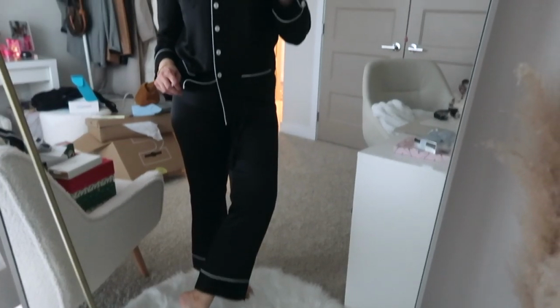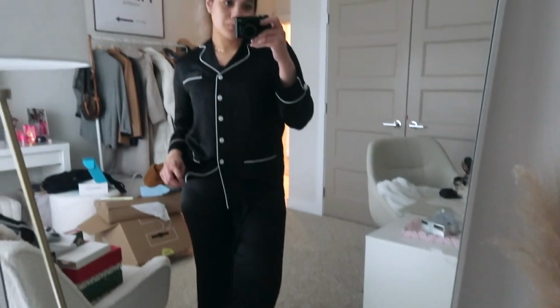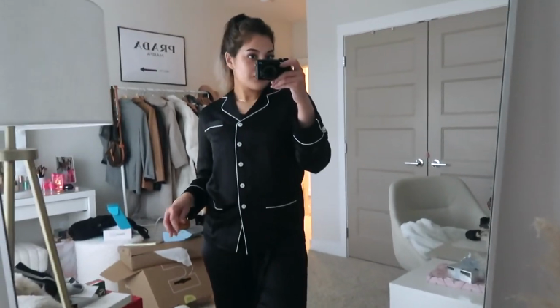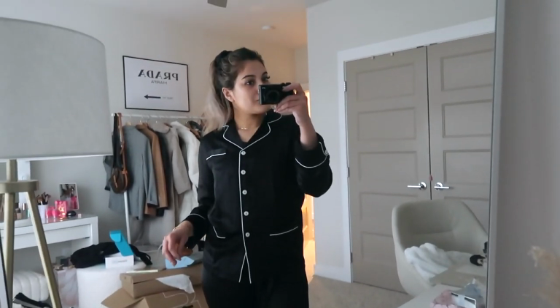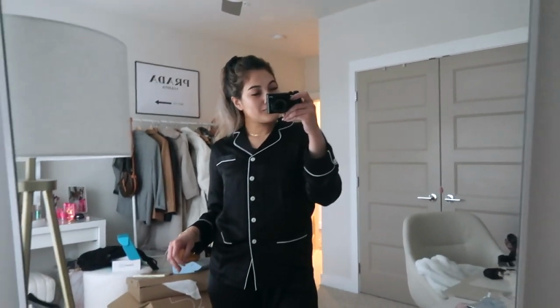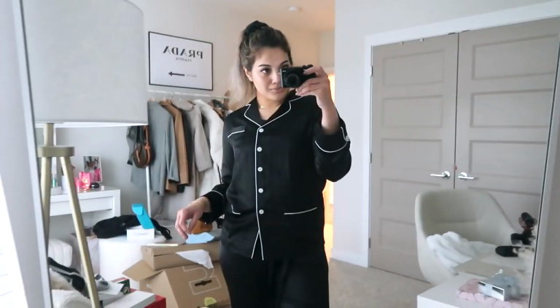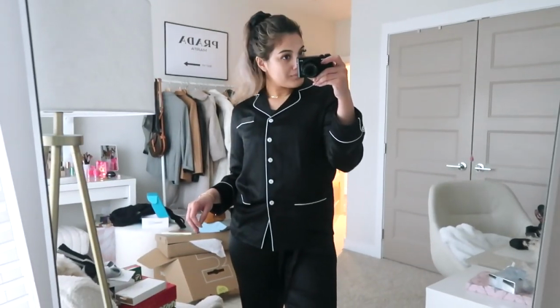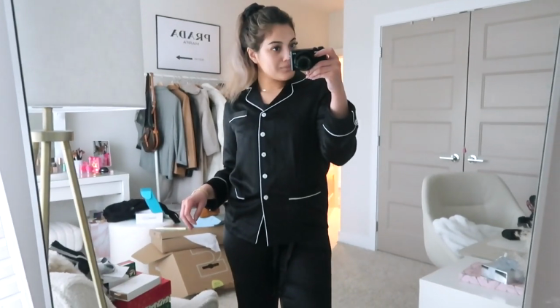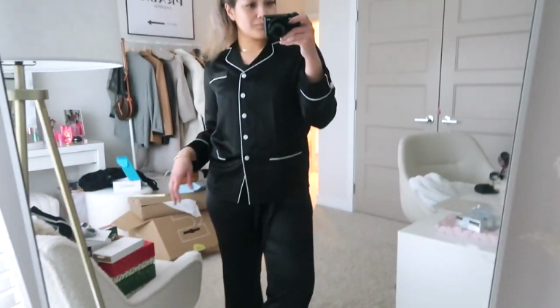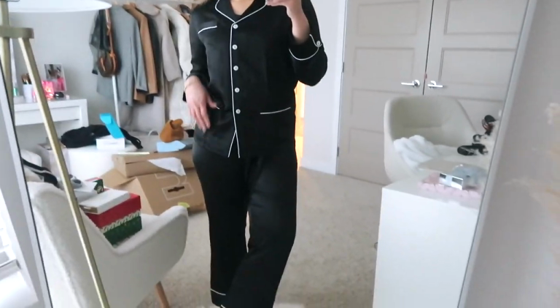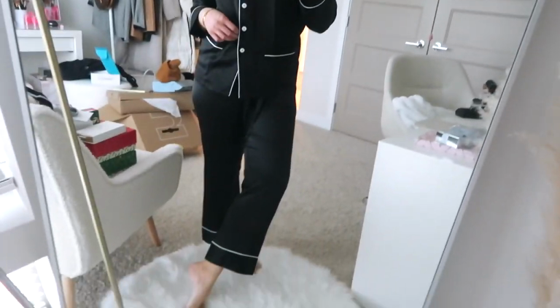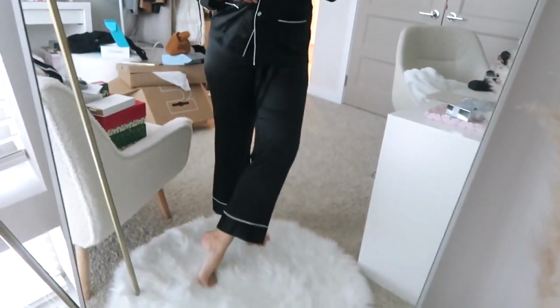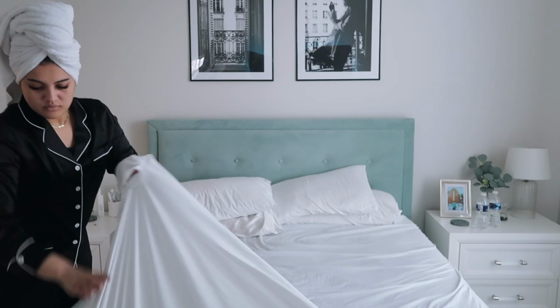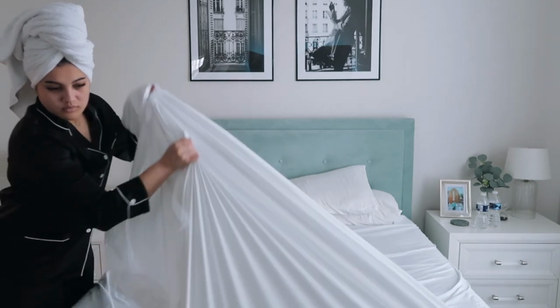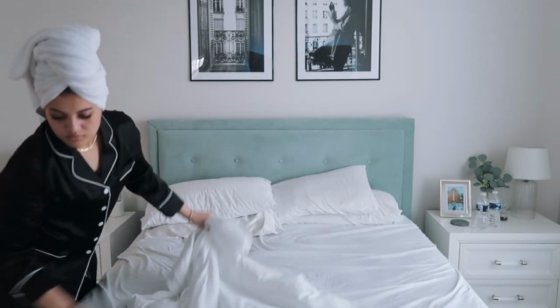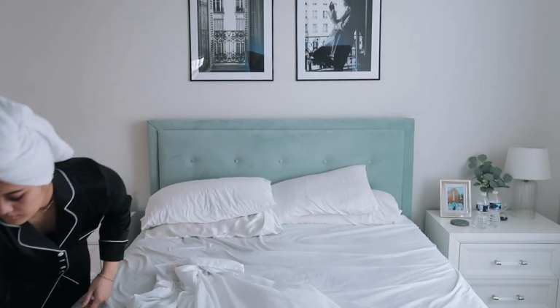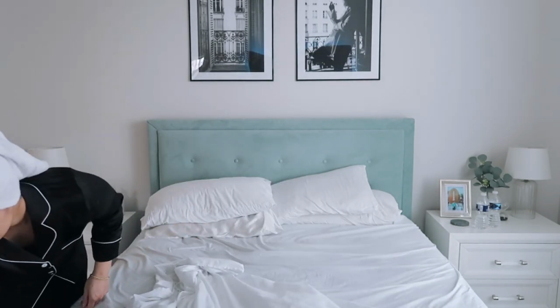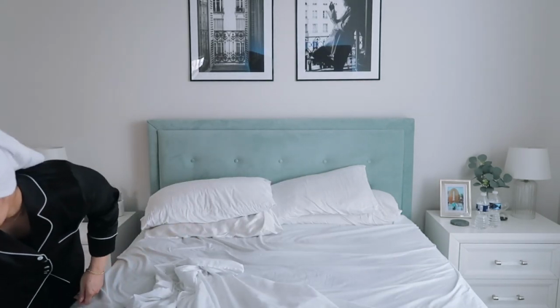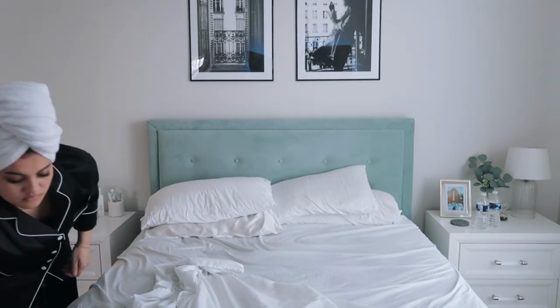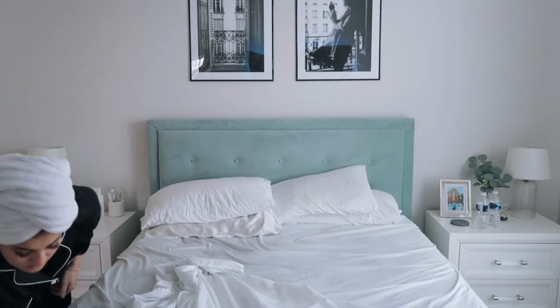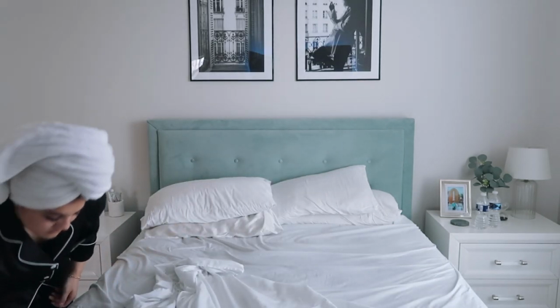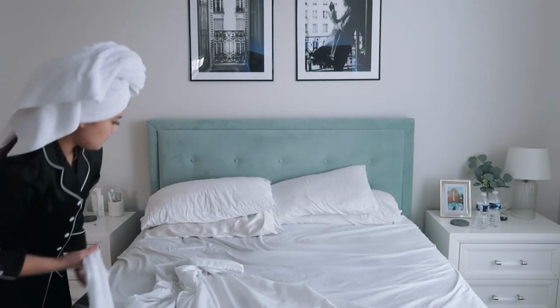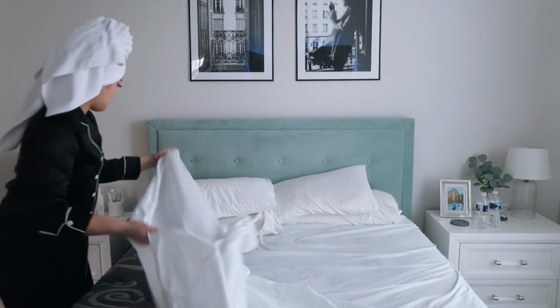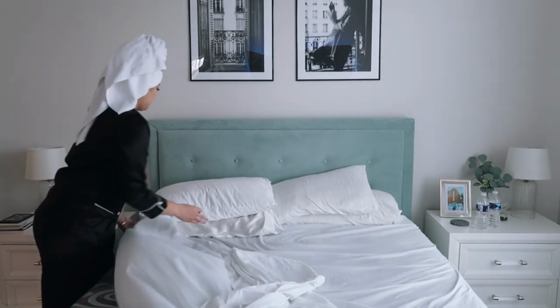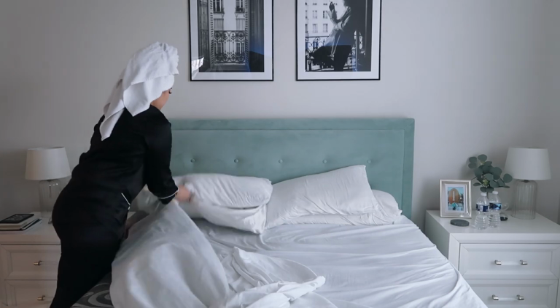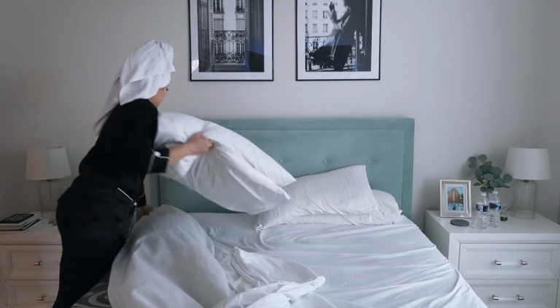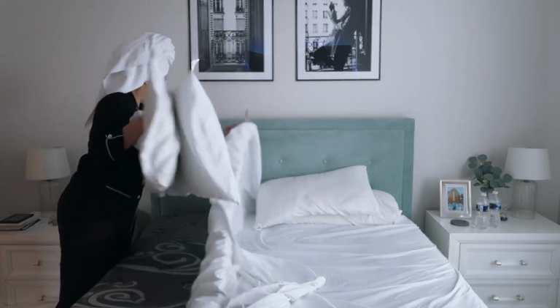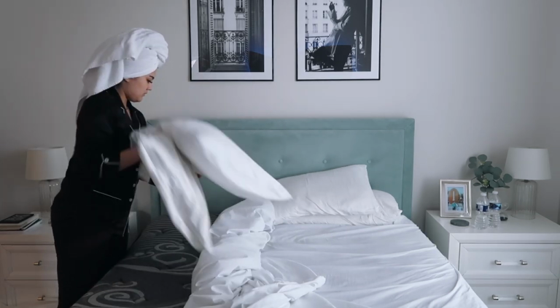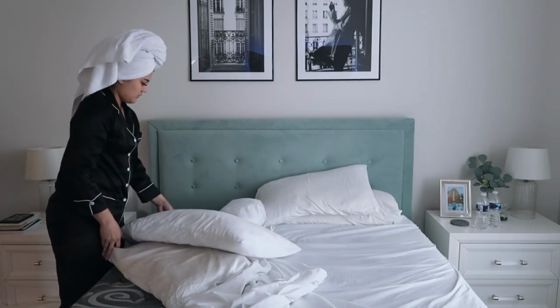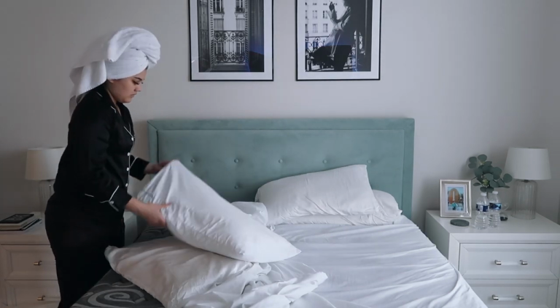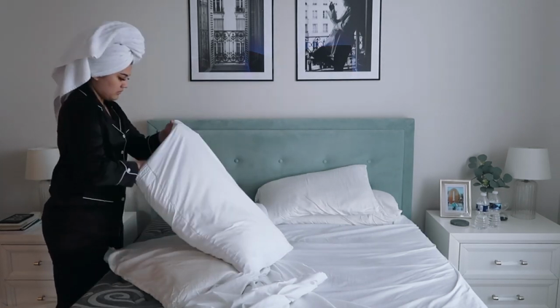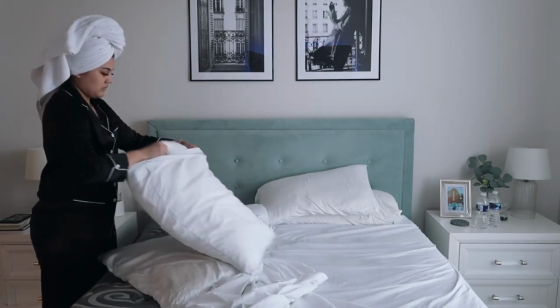Please excuse the mess in my office, but here is what the pajamas look like on — they're so comfortable. I like to have a very clean environment in order to relax, so I'm cleaning my room right now and I'm going to change my bed sheets and also put on my new silk pillowcases.